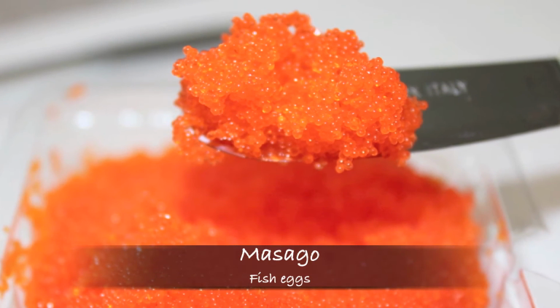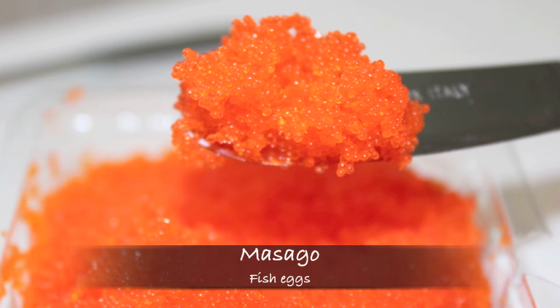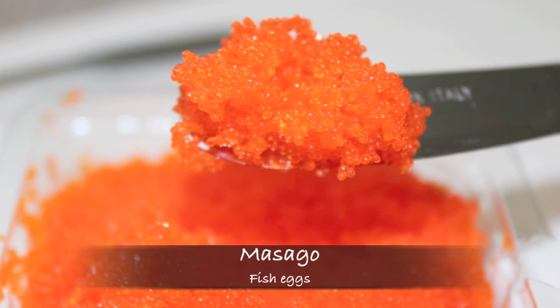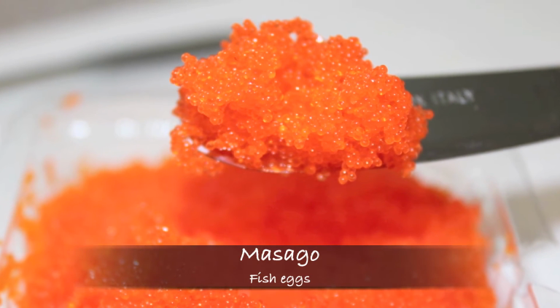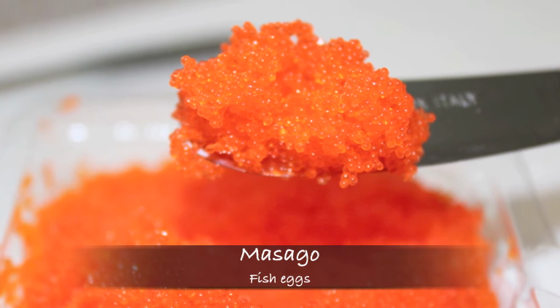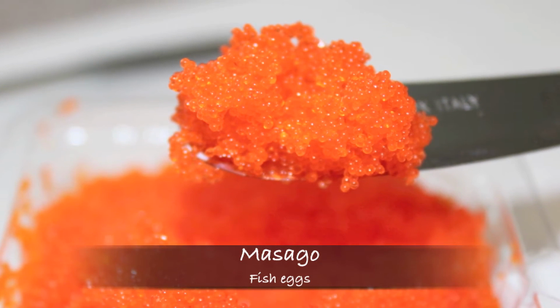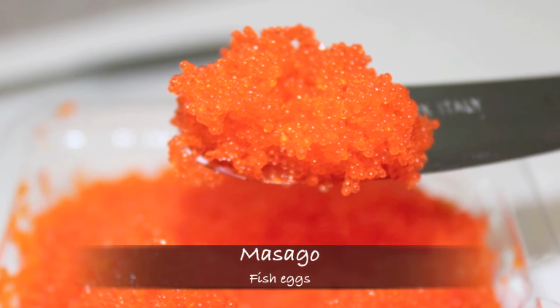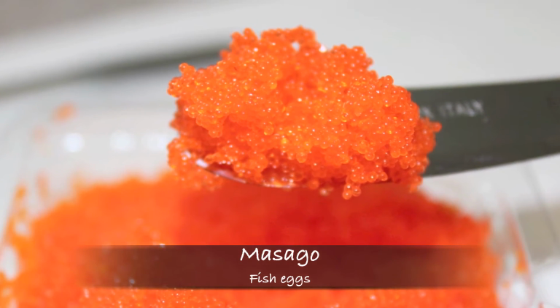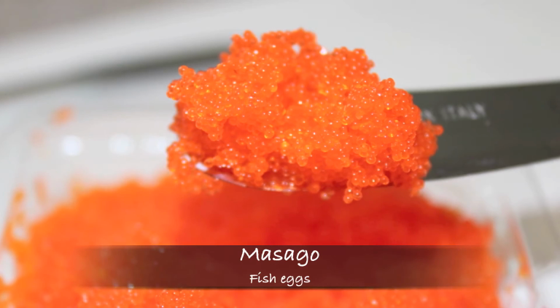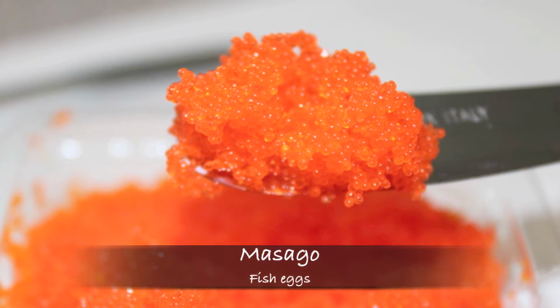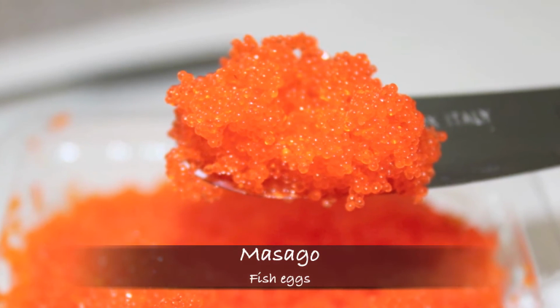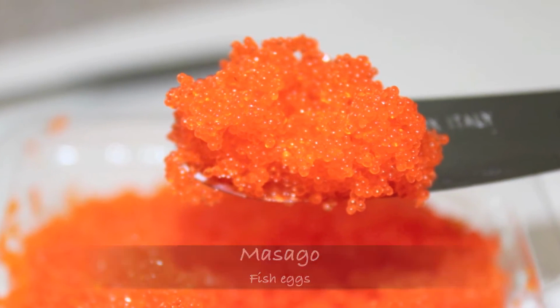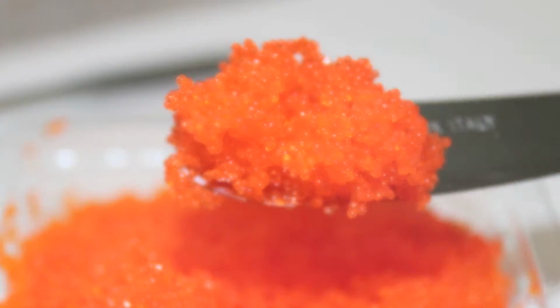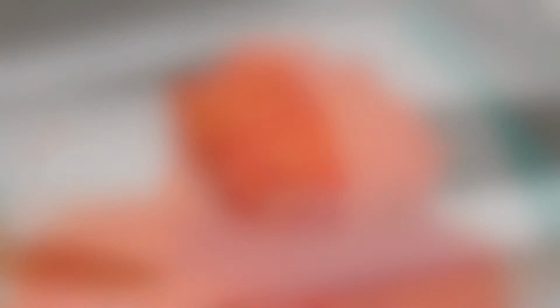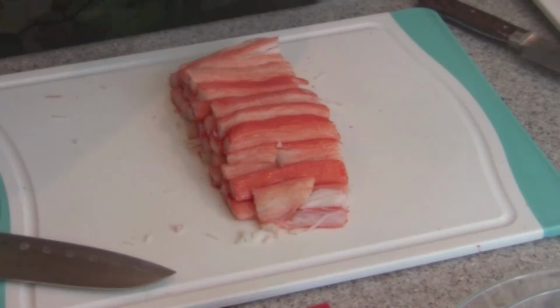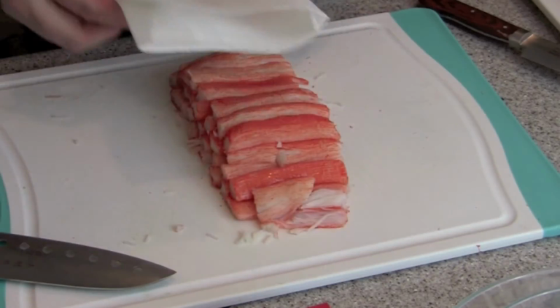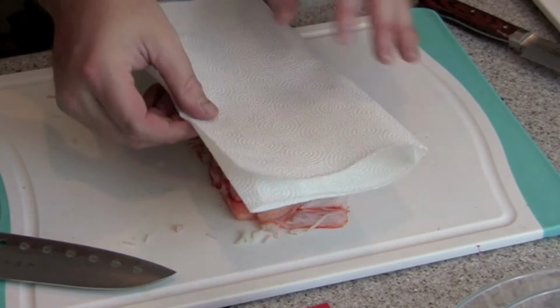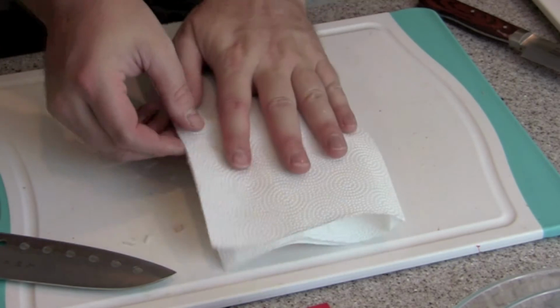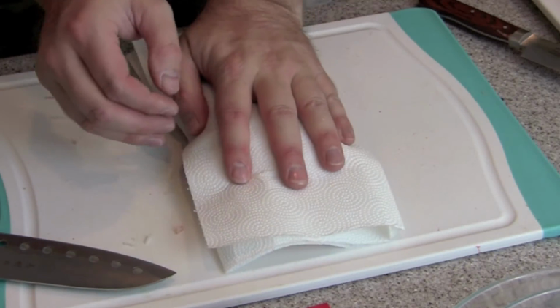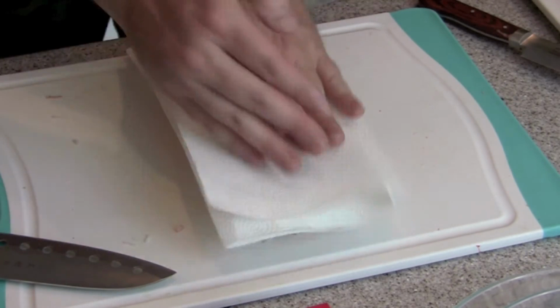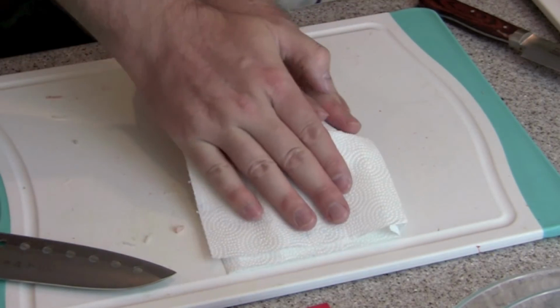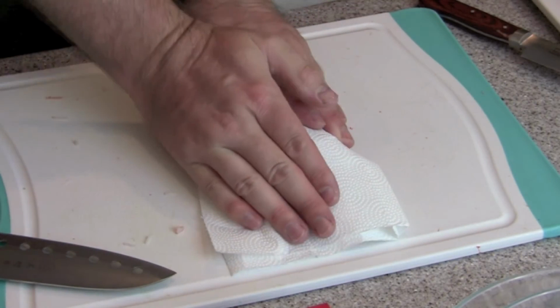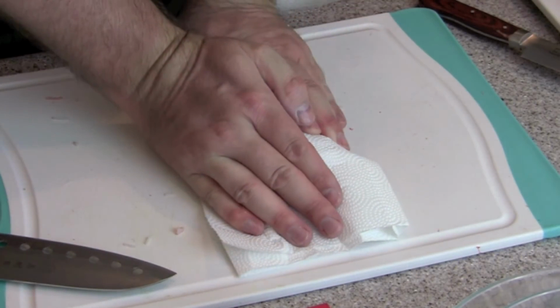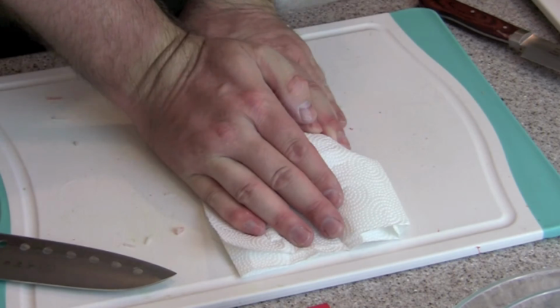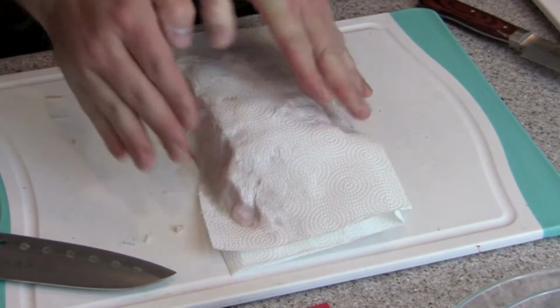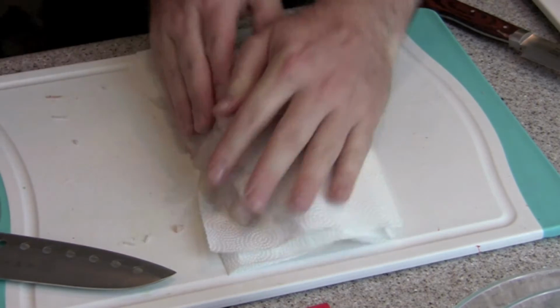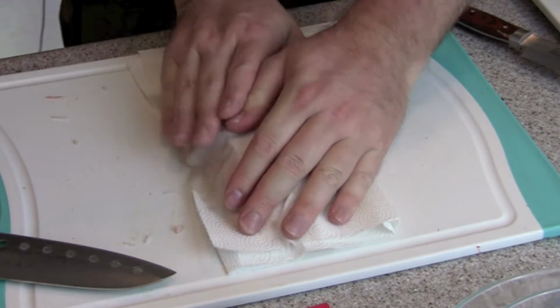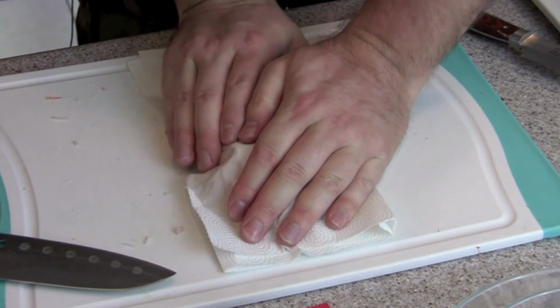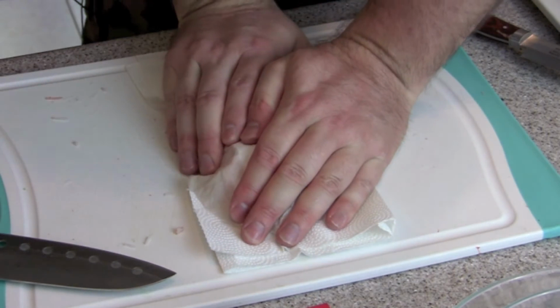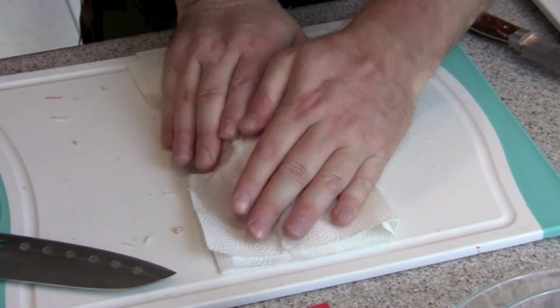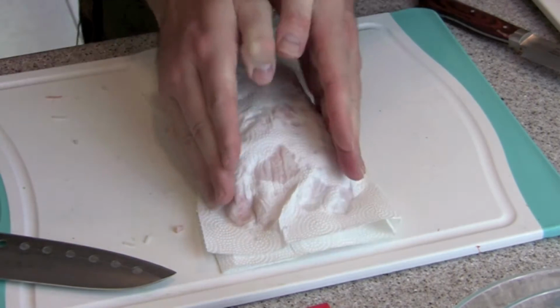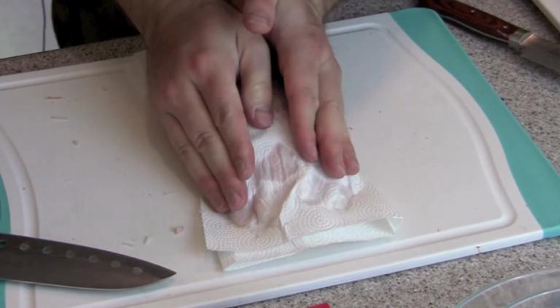And here we have masago — the small orange fish eggs. They add a really nice flavor and little complexity to the seafood dynamite. The first thing I'm going to do is take my stack of fish cakes and get out some of that excess moisture trapped inside.